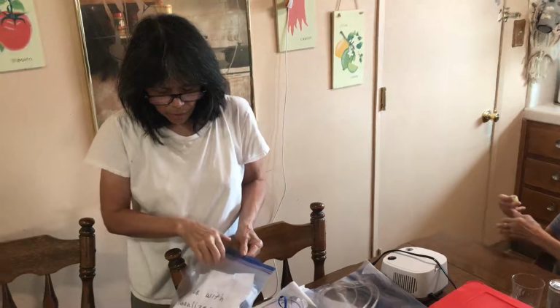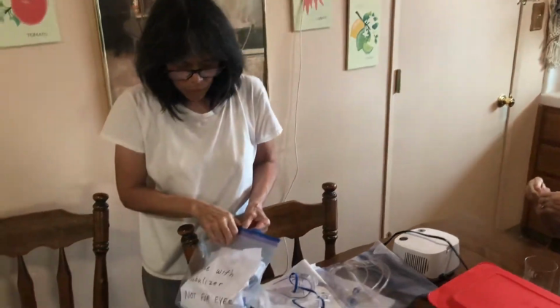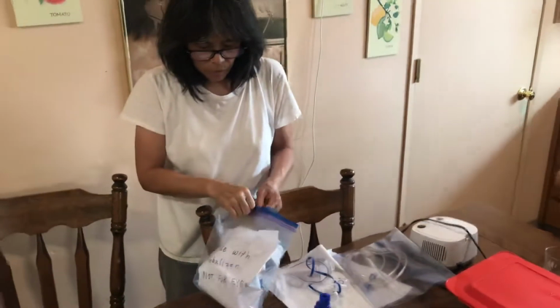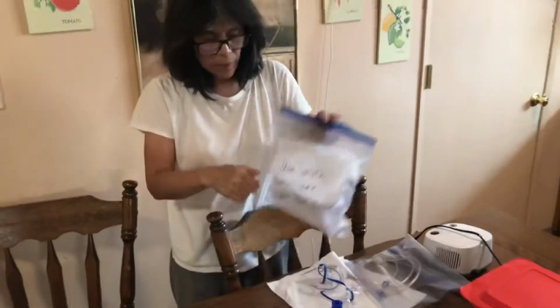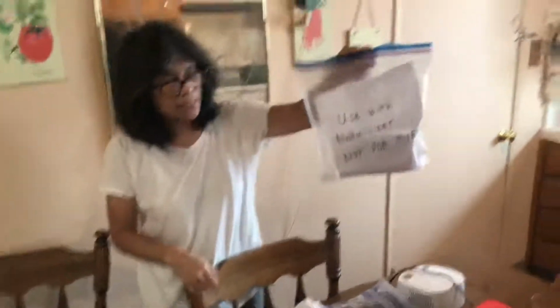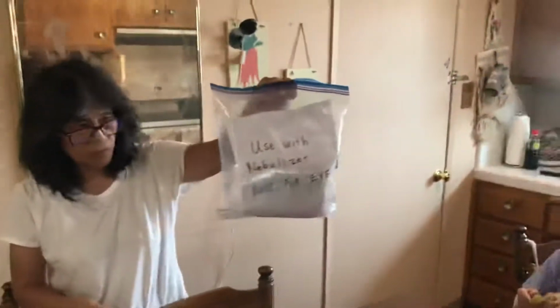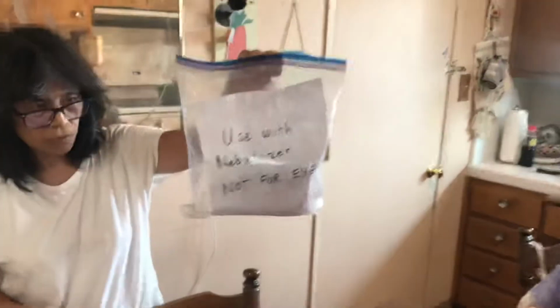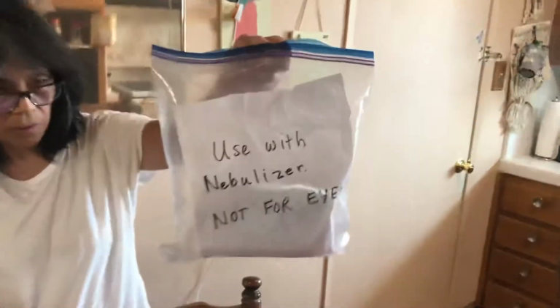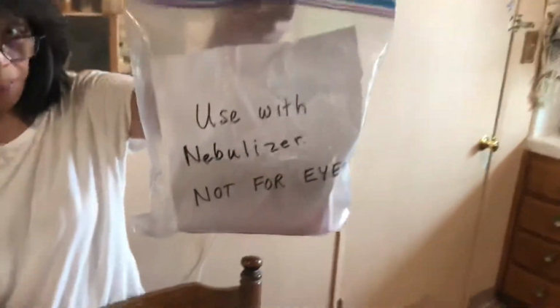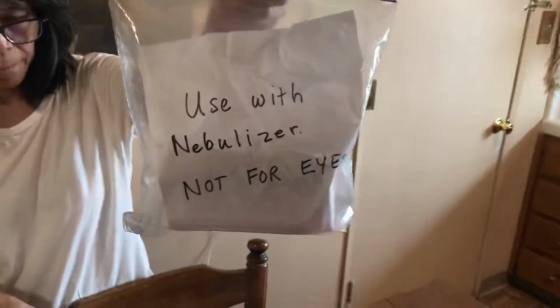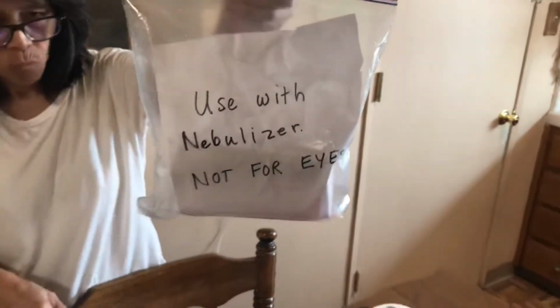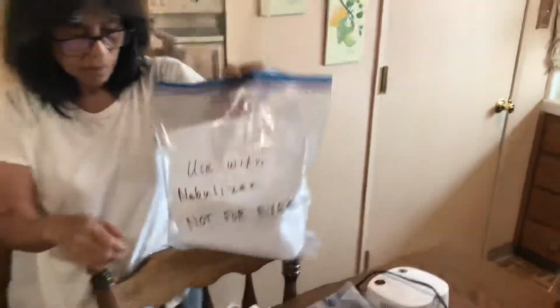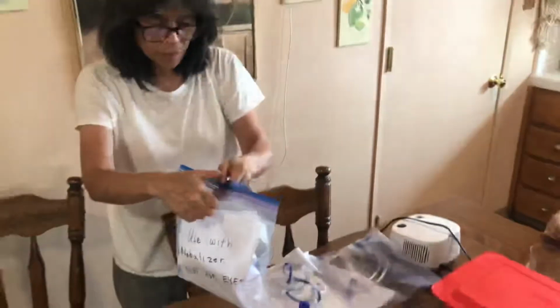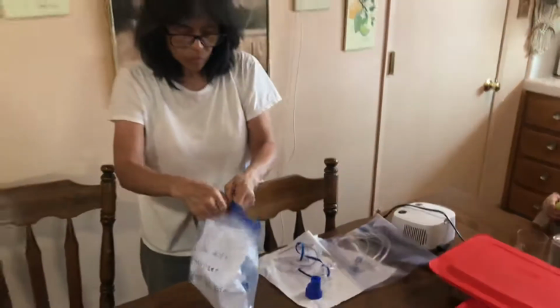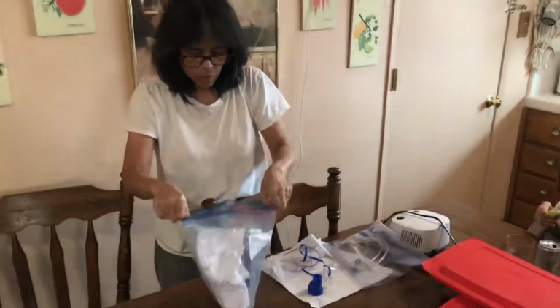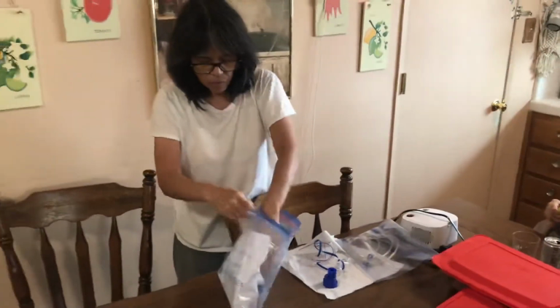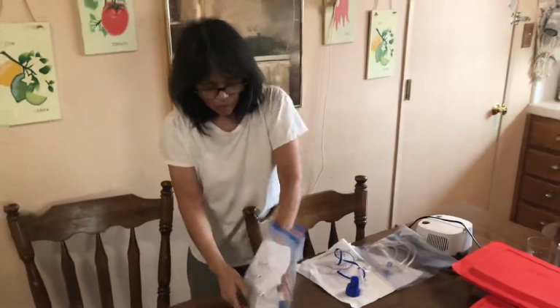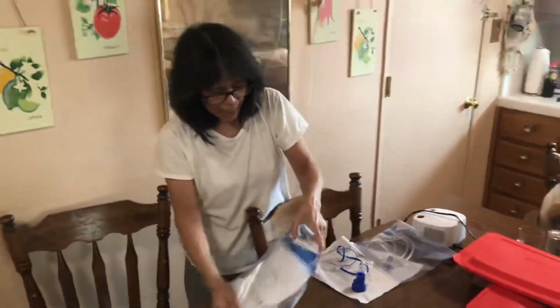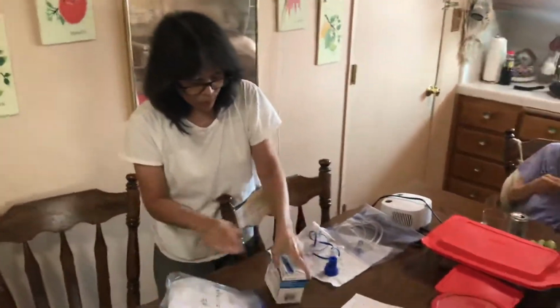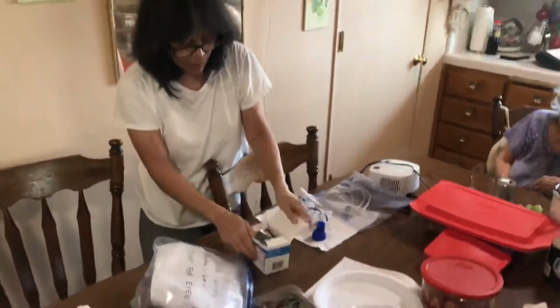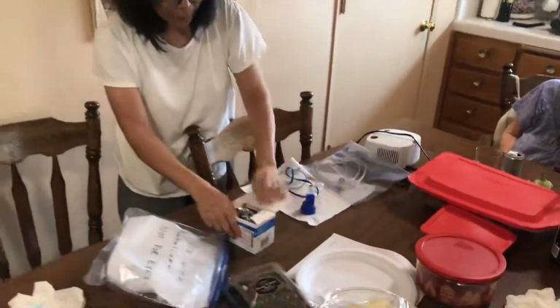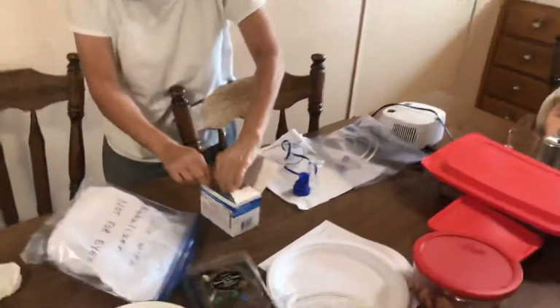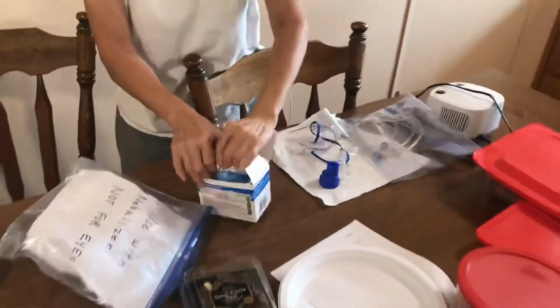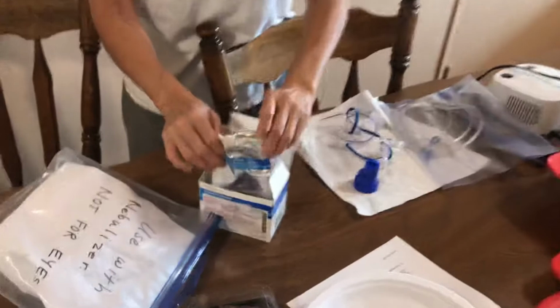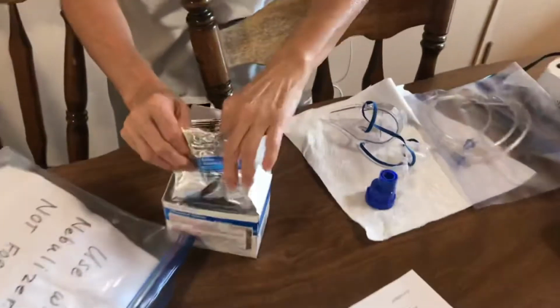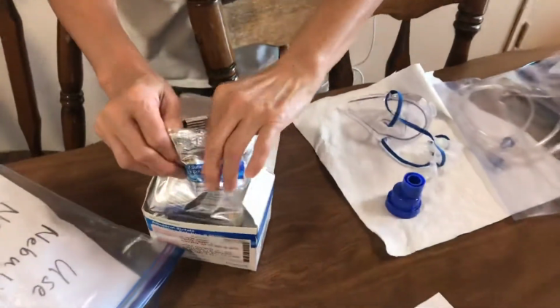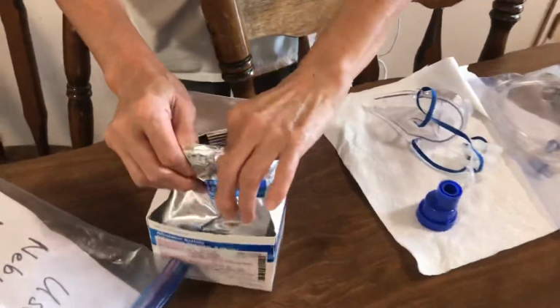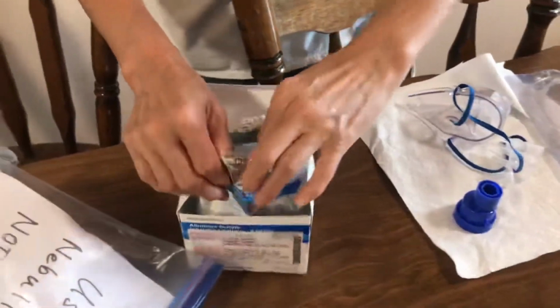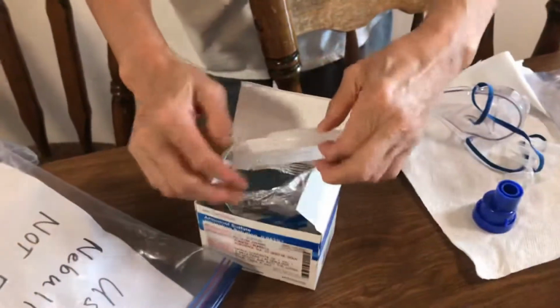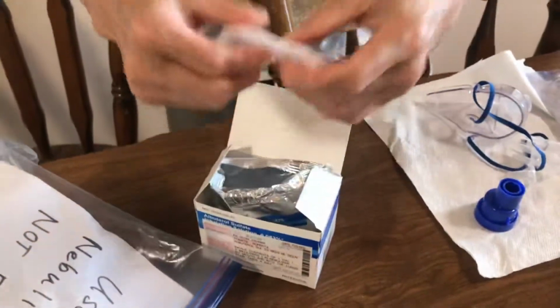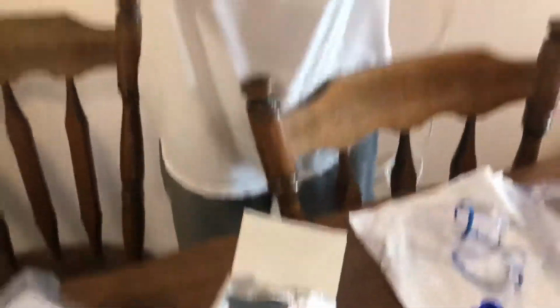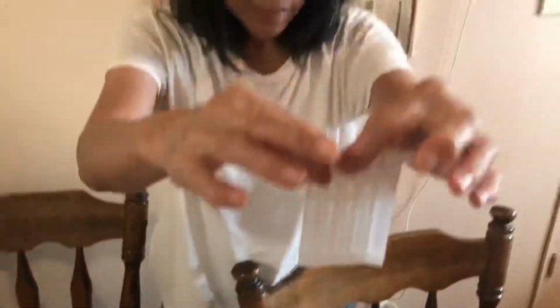This is in the refrigerator. I take out one of these vials.